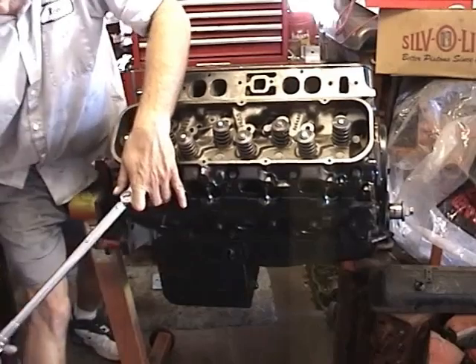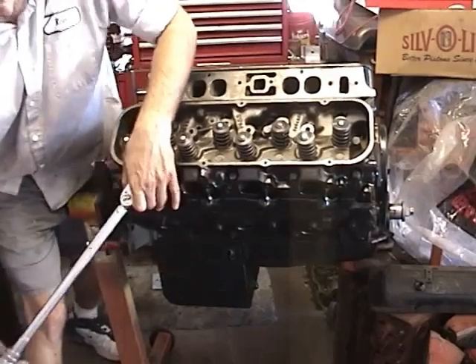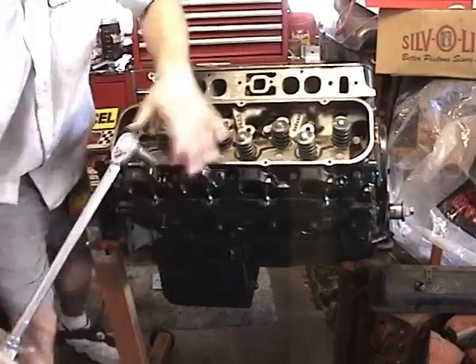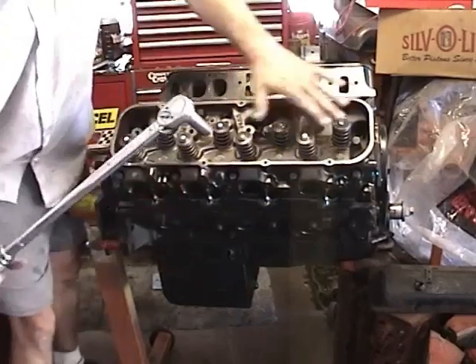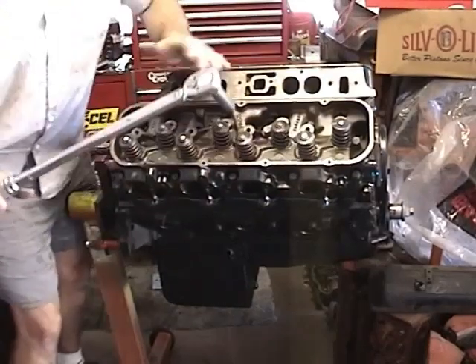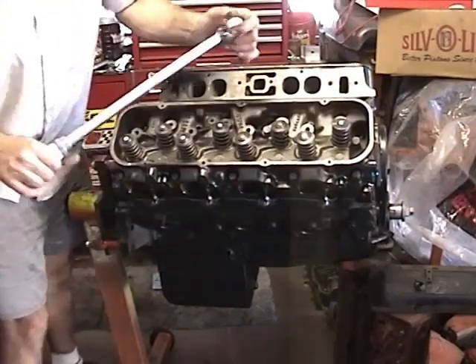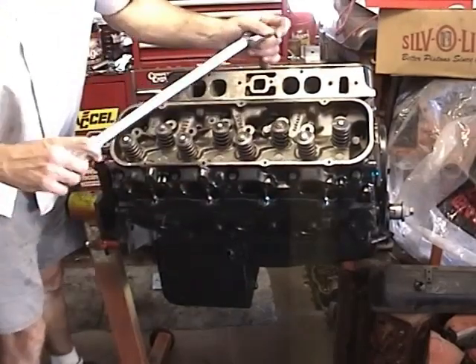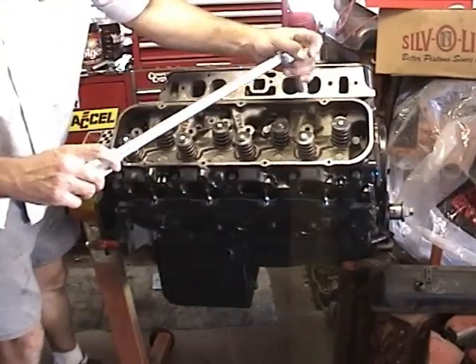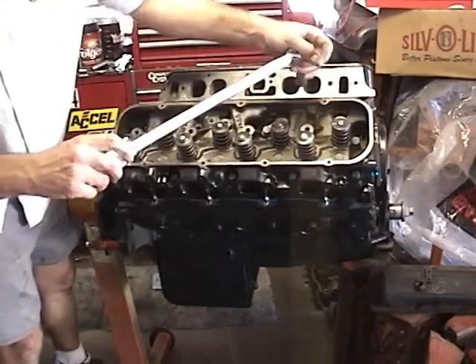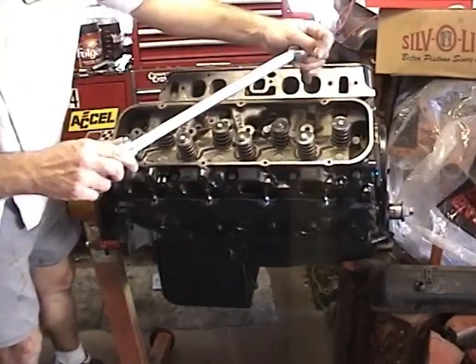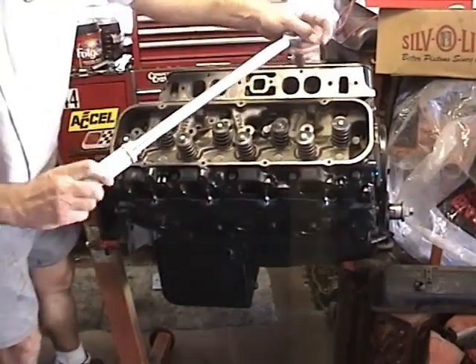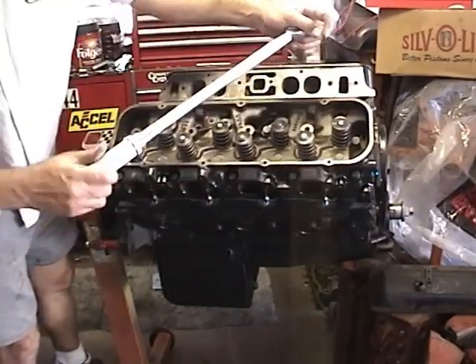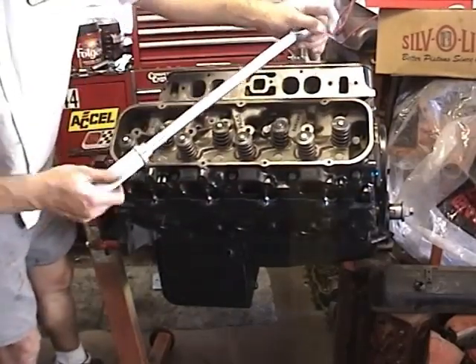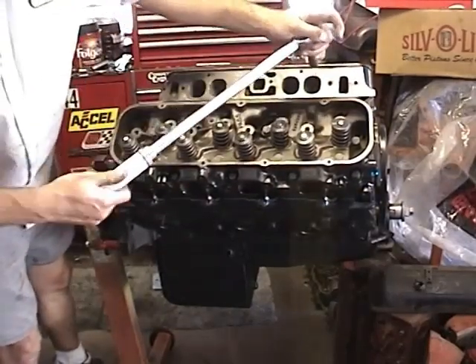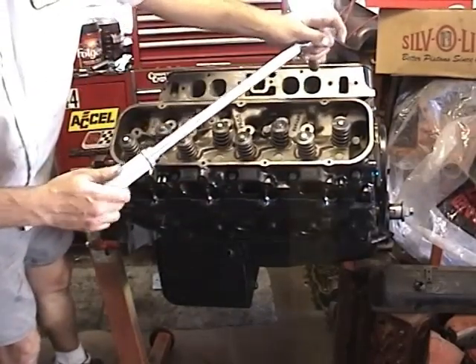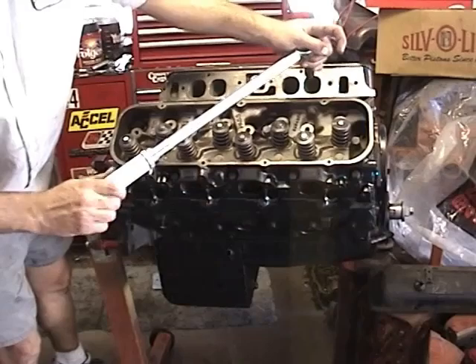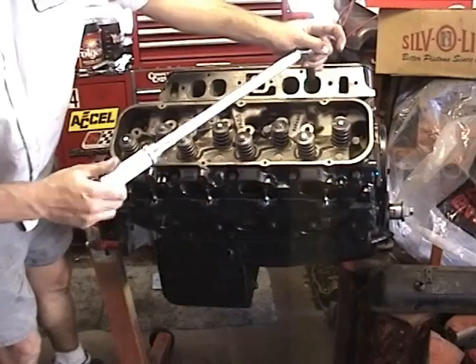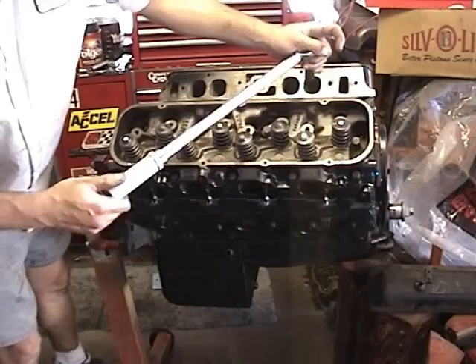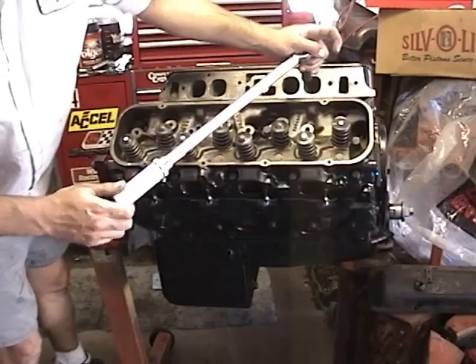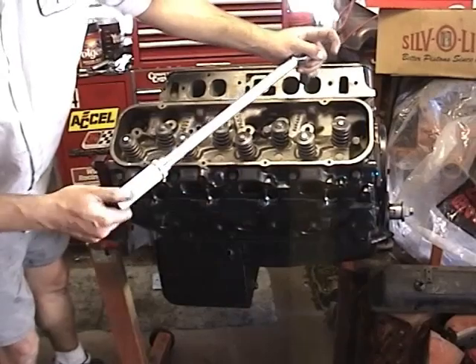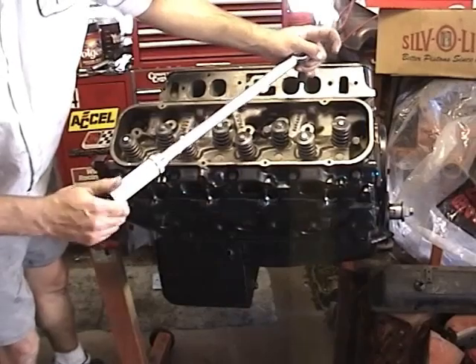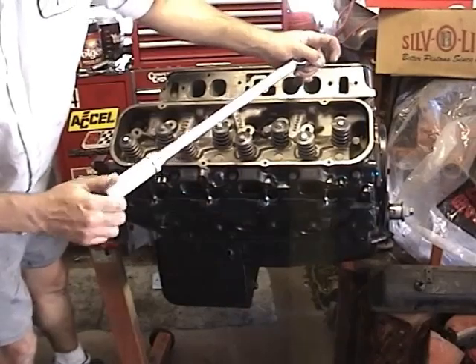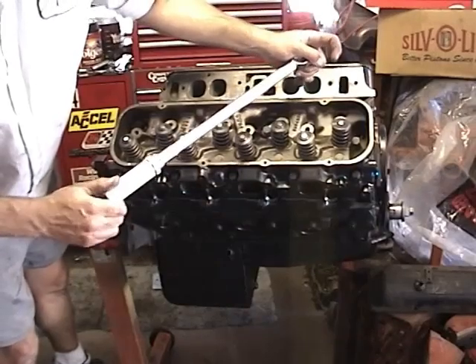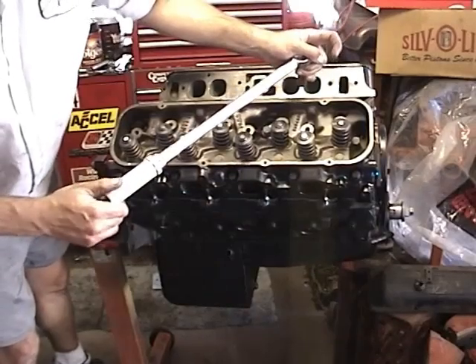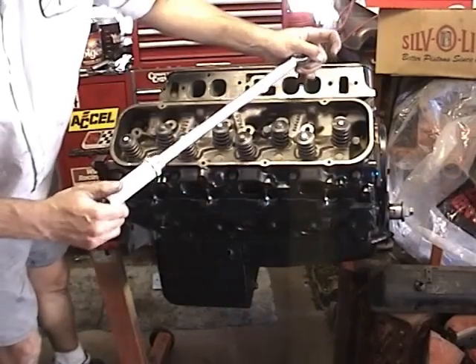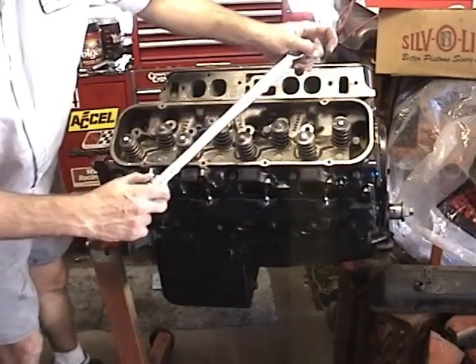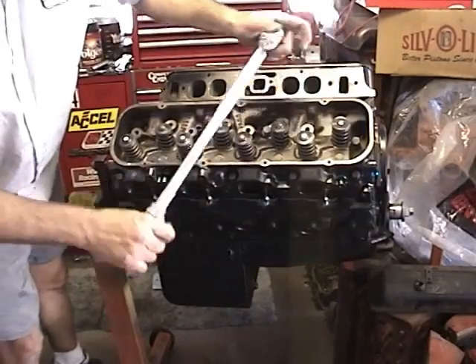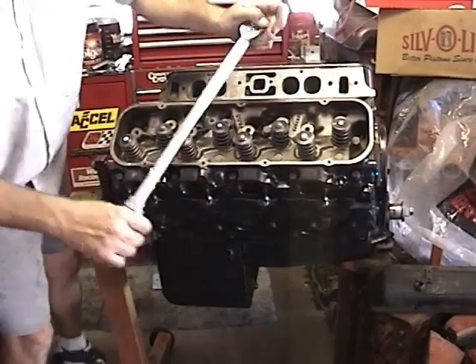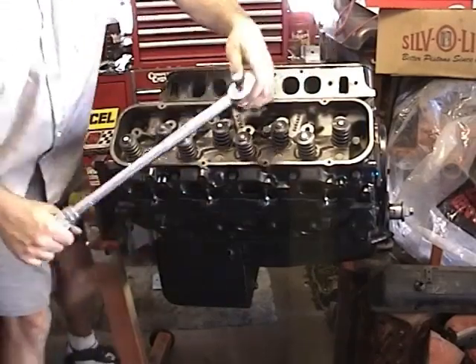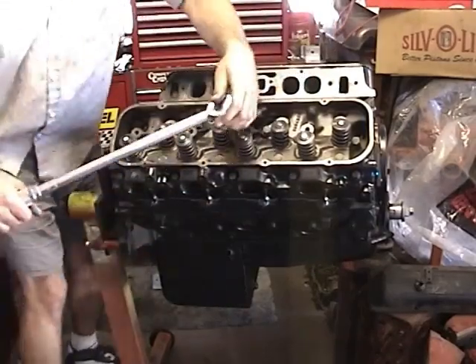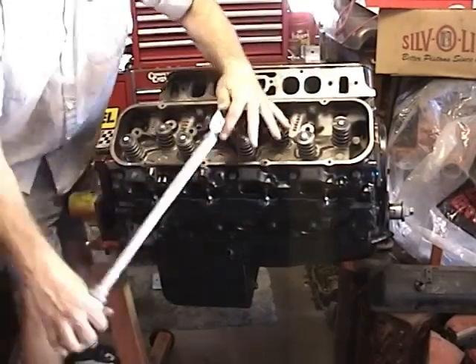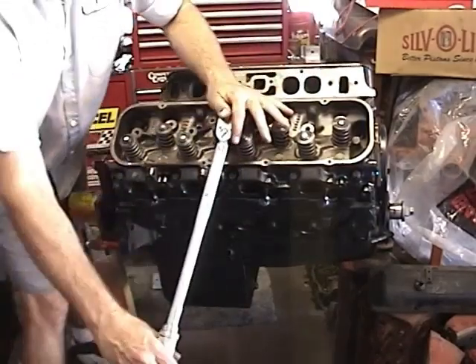Alright, now we've got all the bolts torqued down to 60 pounds. We're going to move this torque setting up to 80, which will be our final torque, starting in the center once again.